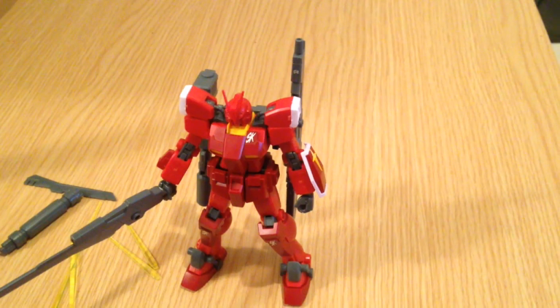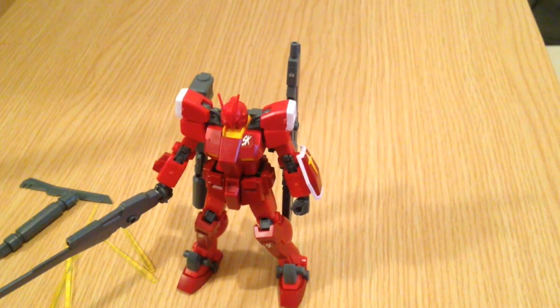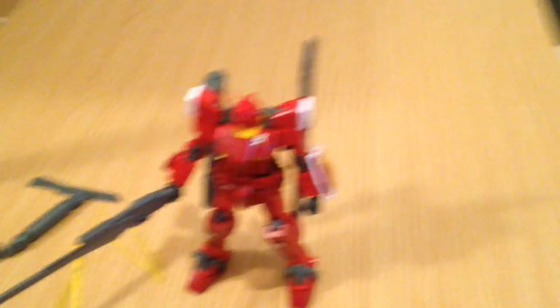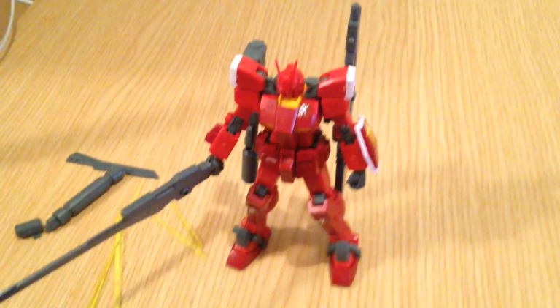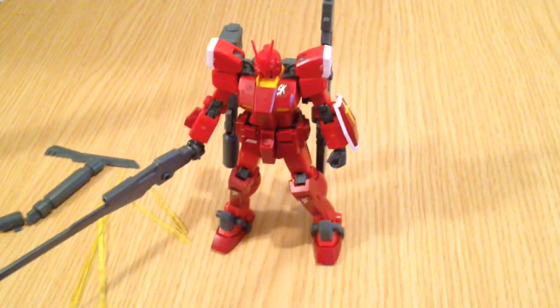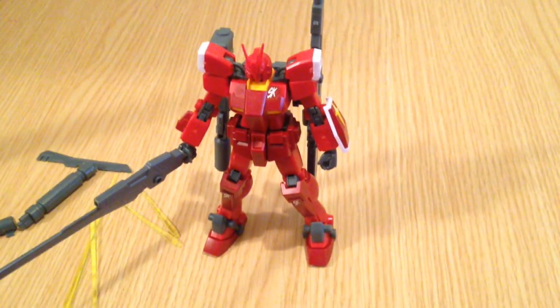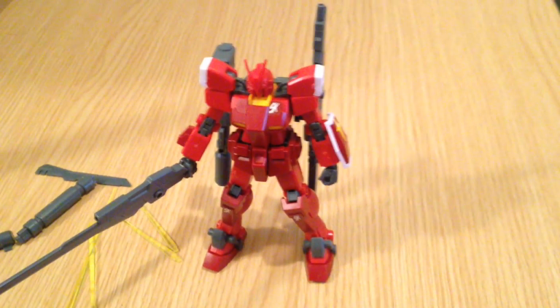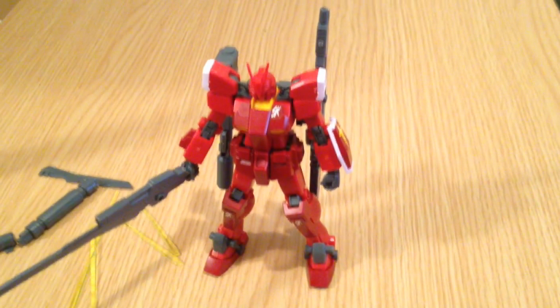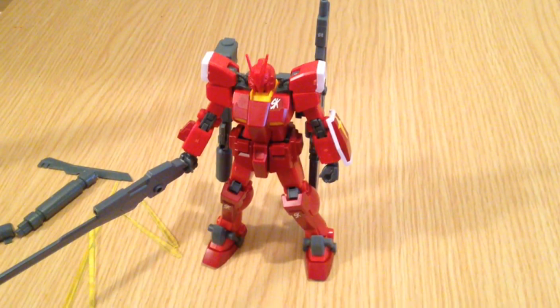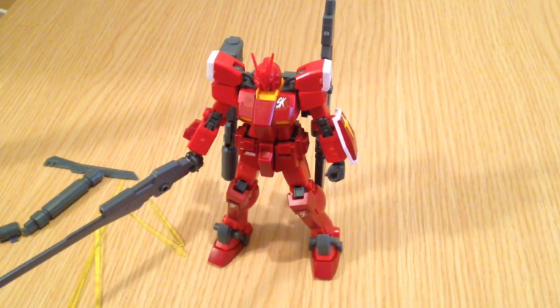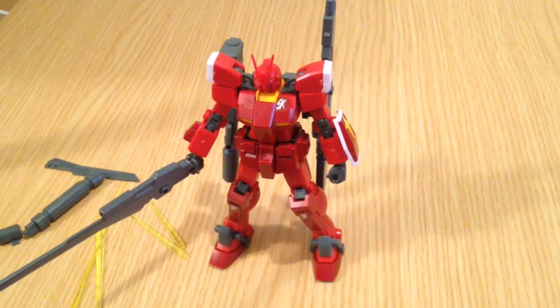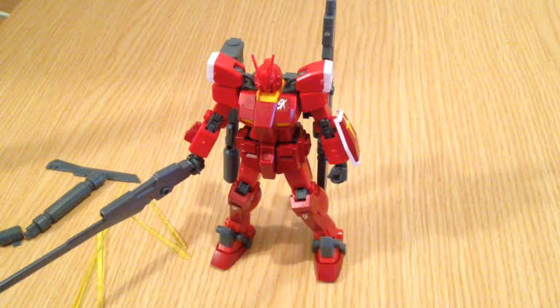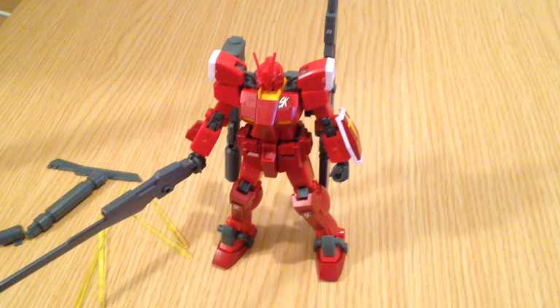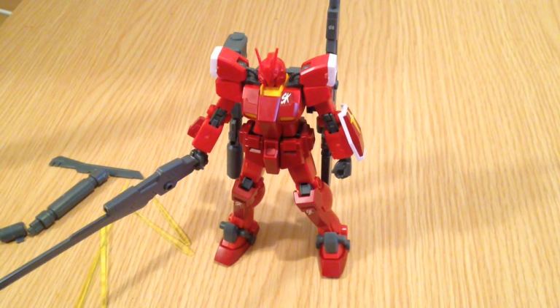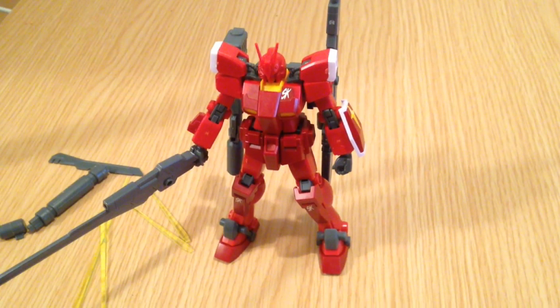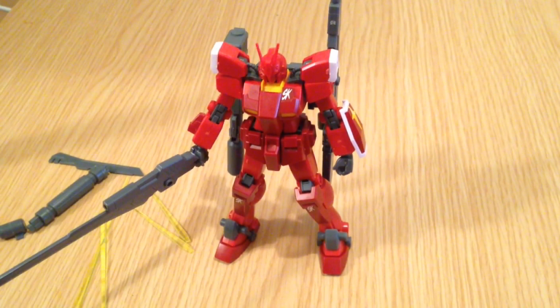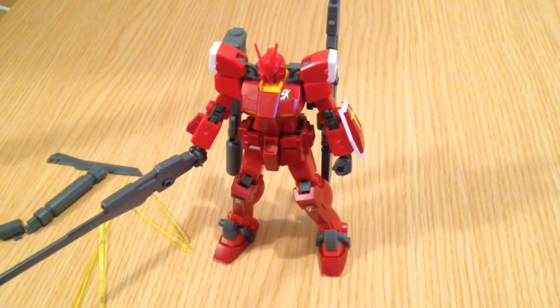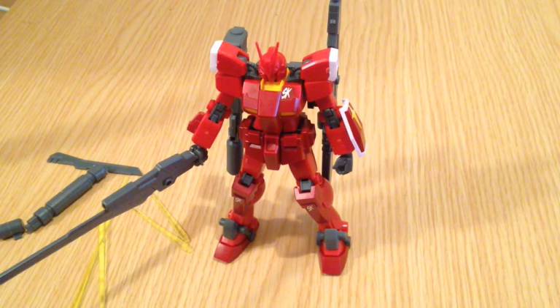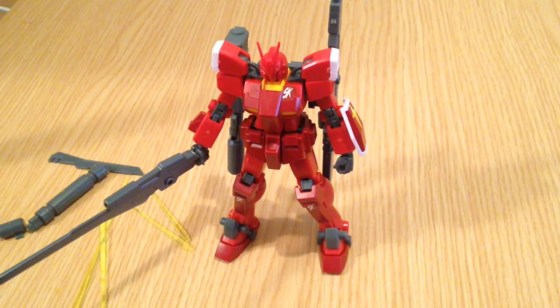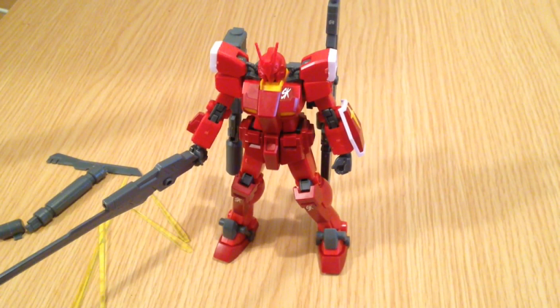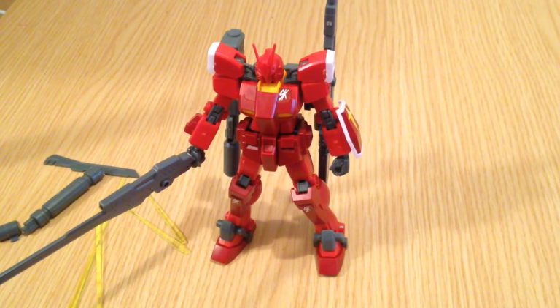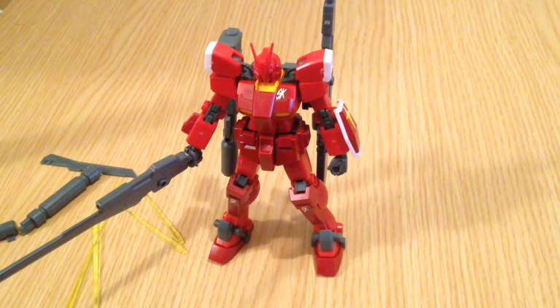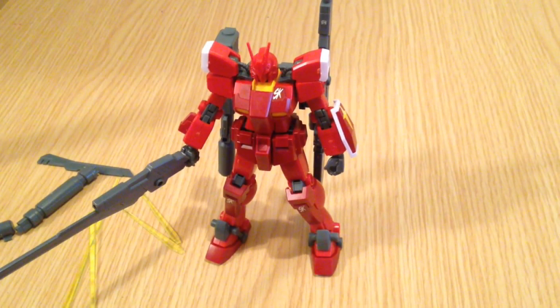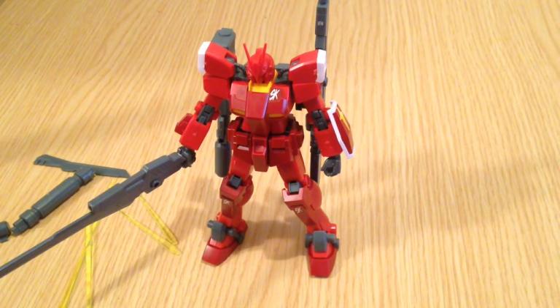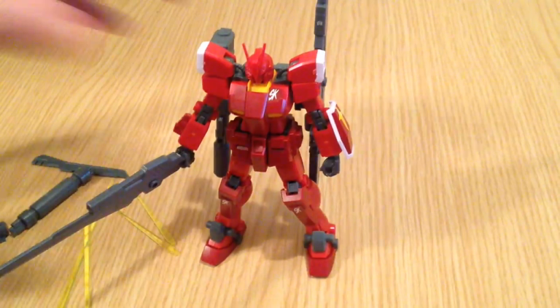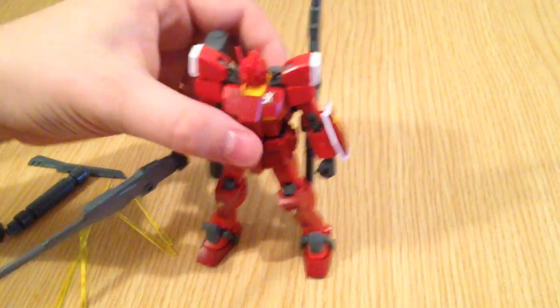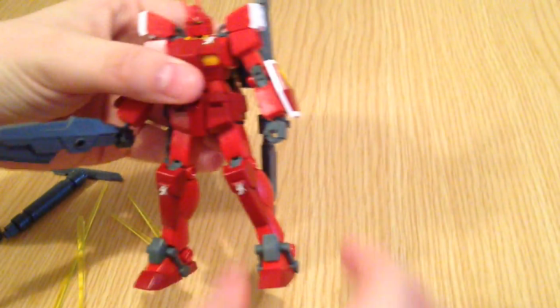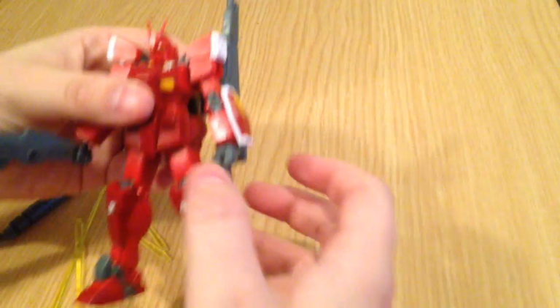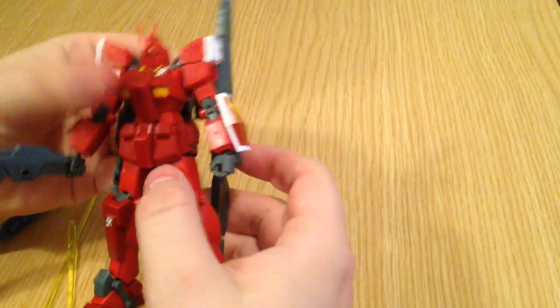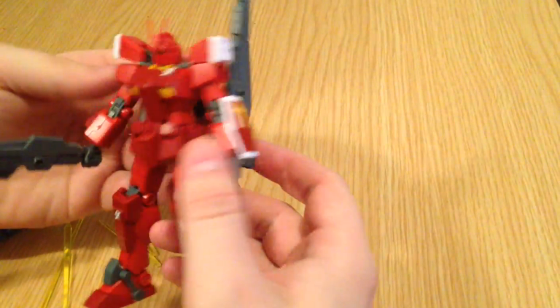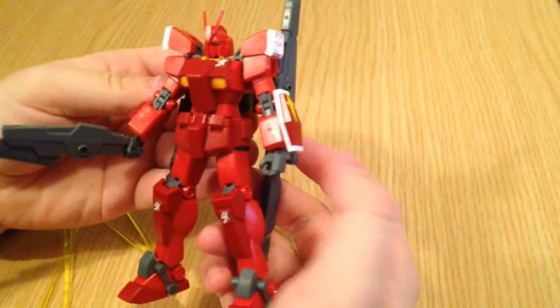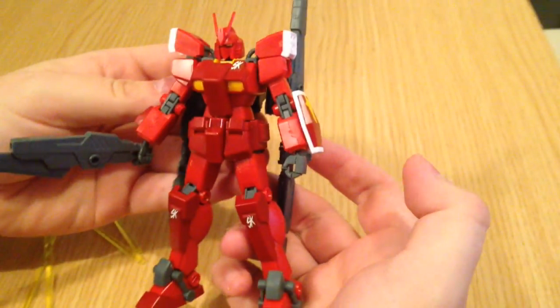Minasan, konnichiwa. This is David. Today we're going to be reviewing the Amazing Red Warrior for Gundam Build Fighters Try. Here he is.